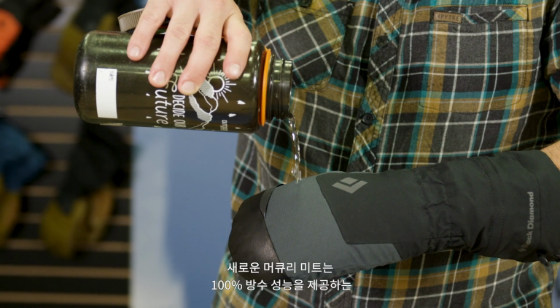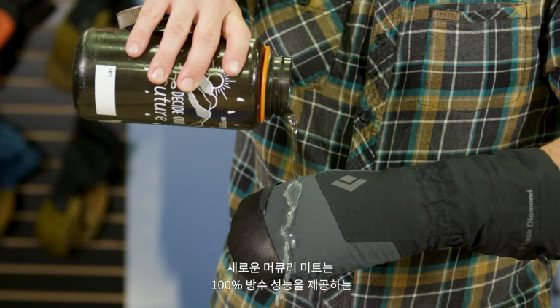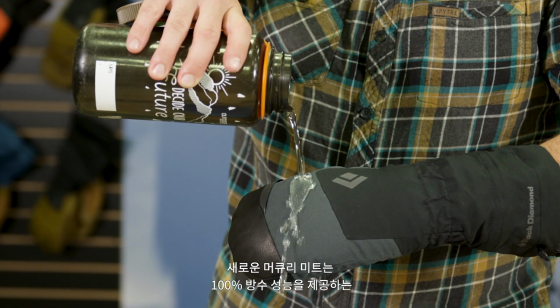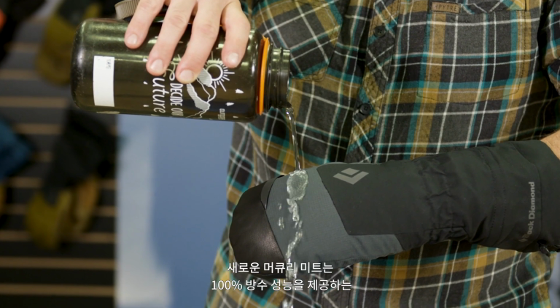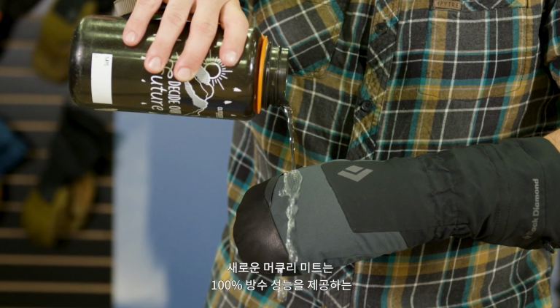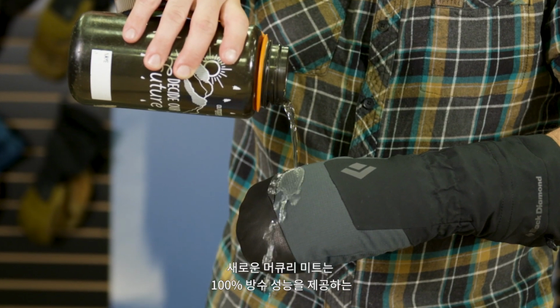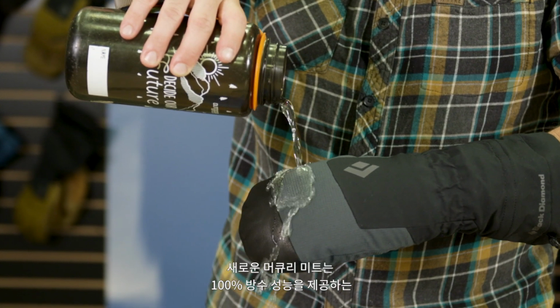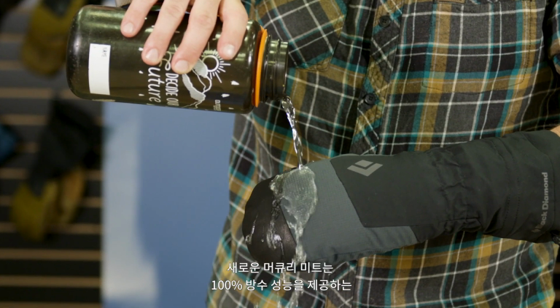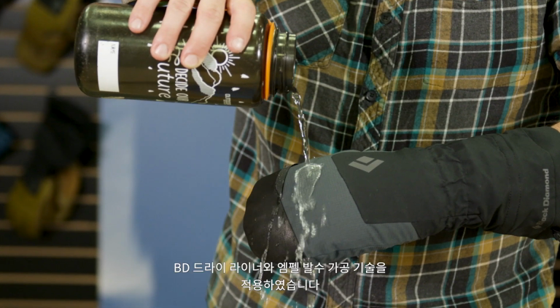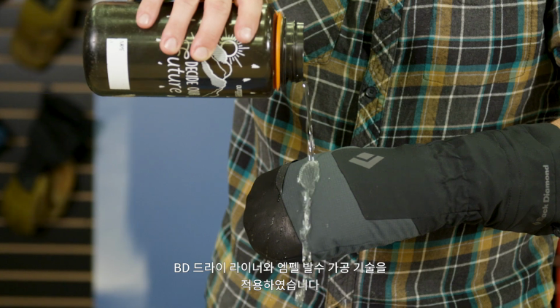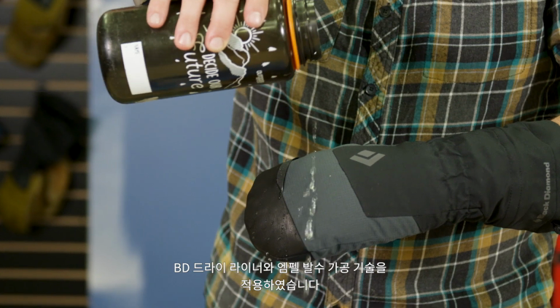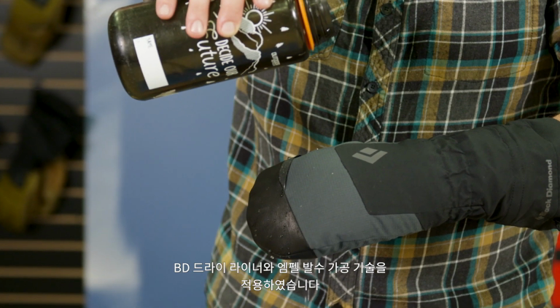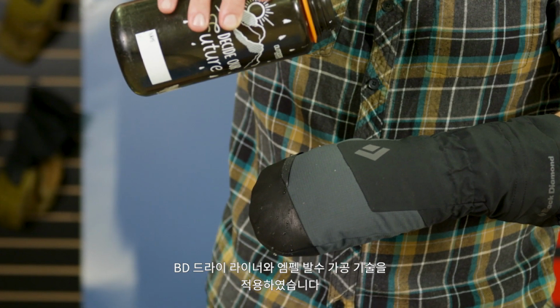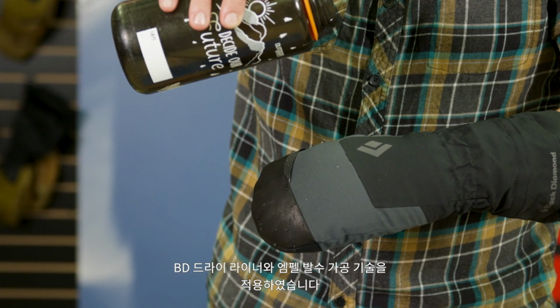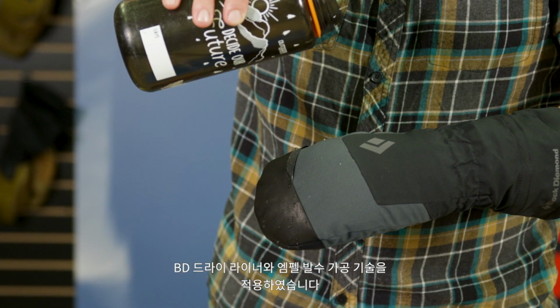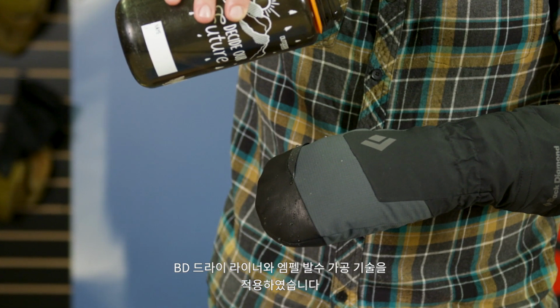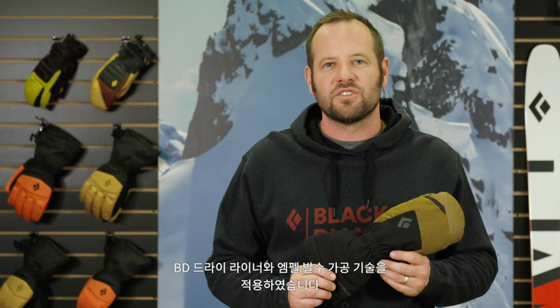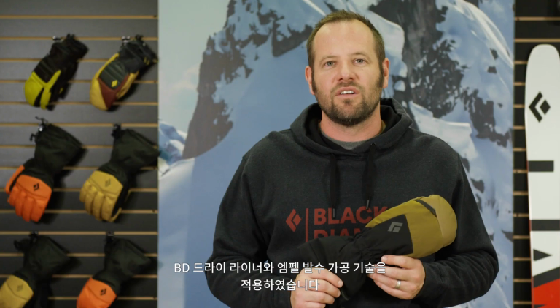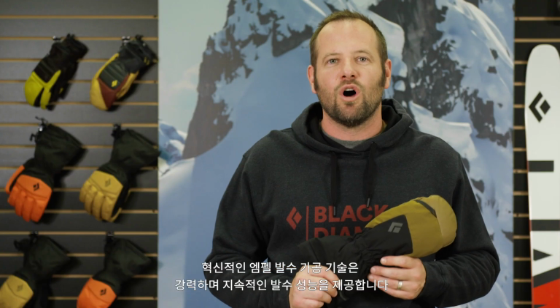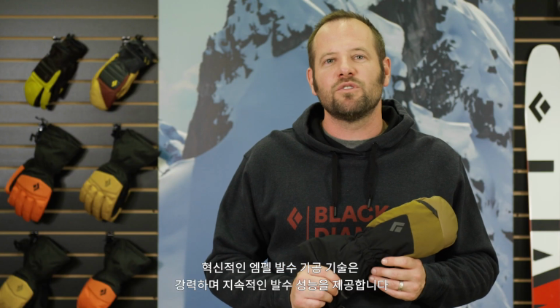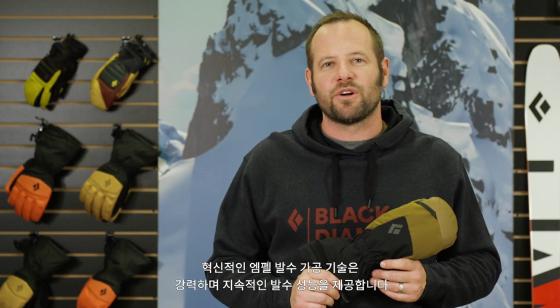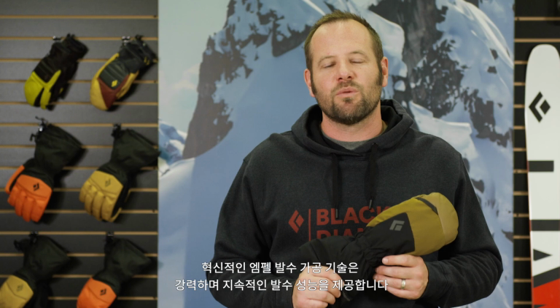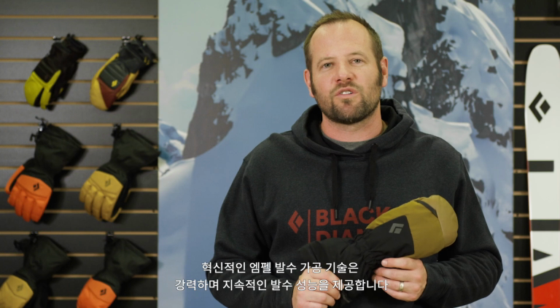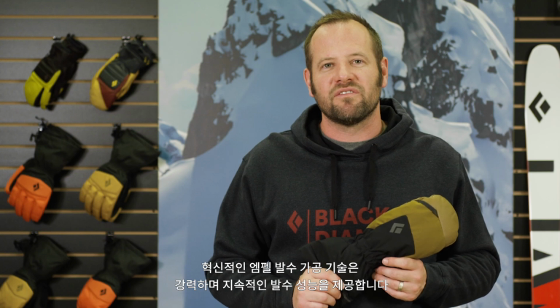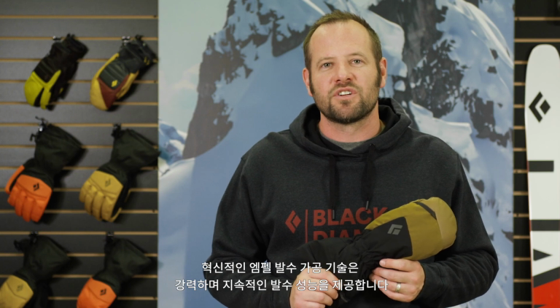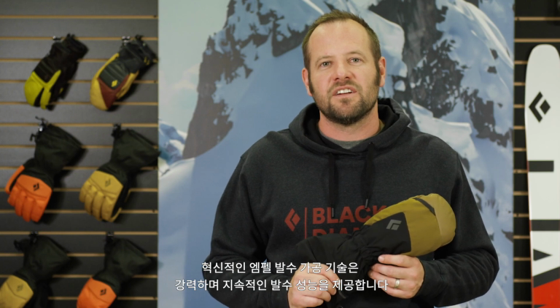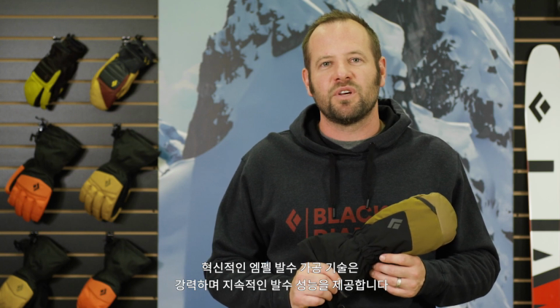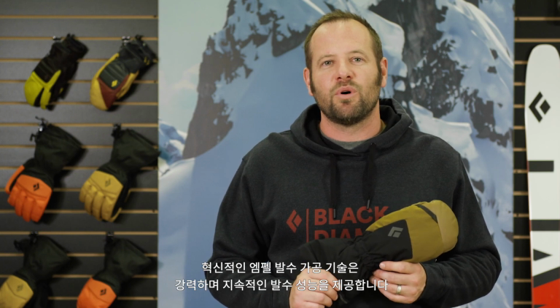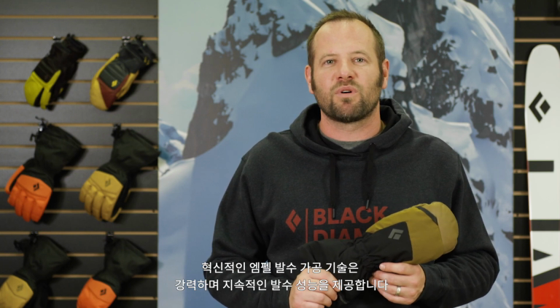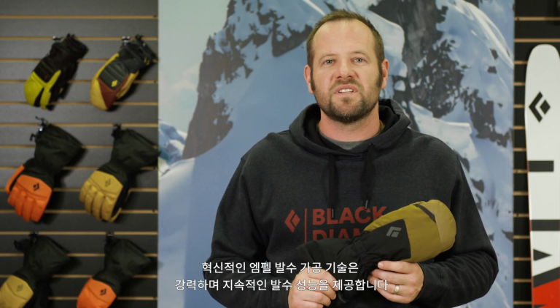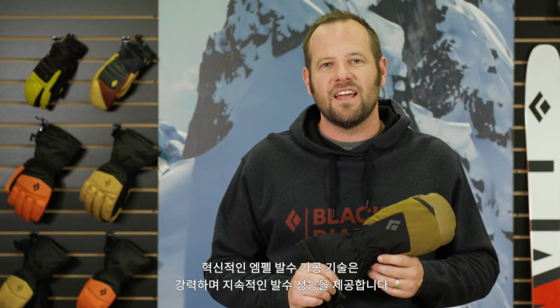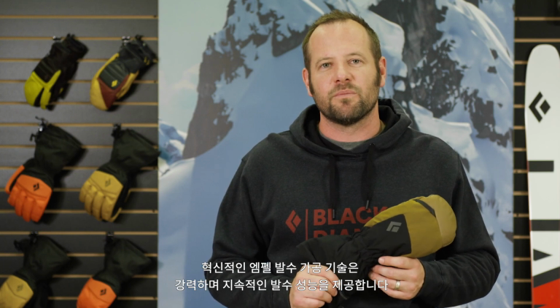The Mercury Mitt combines a 100% waterproof BD-Dry insert with an Impel DWR on the shell — a revolutionary, durable water-repellent finish that is superior in both its performance and durability.